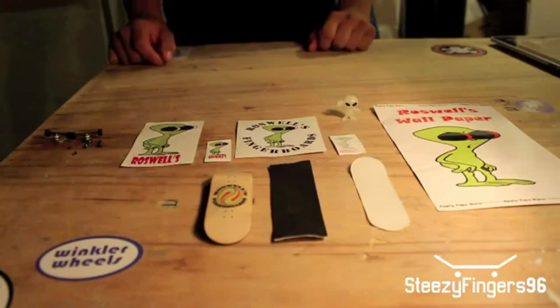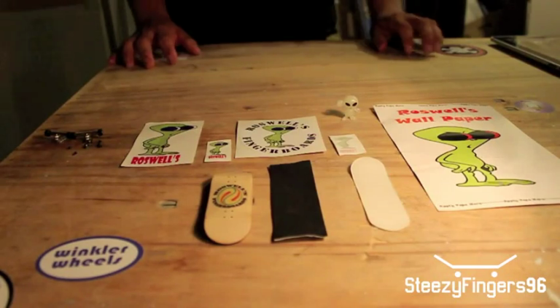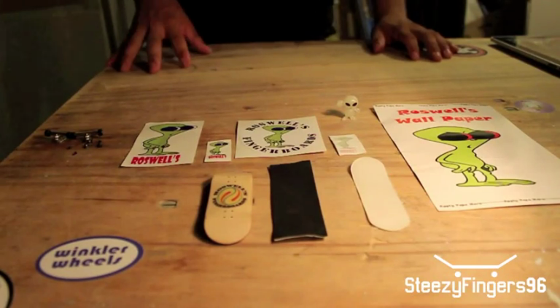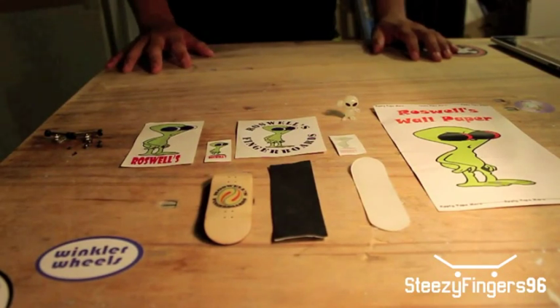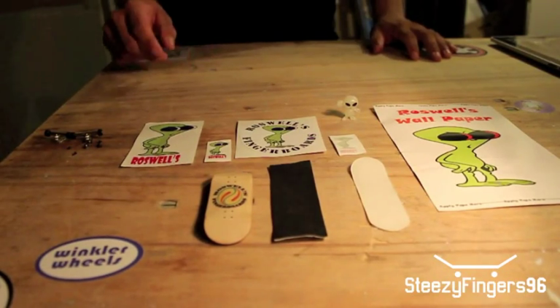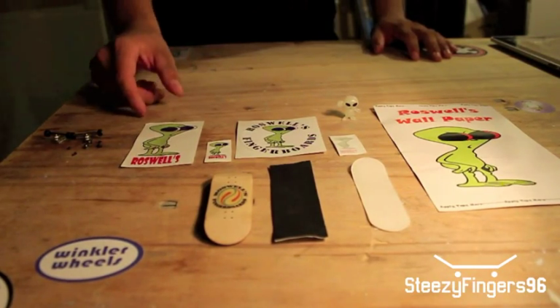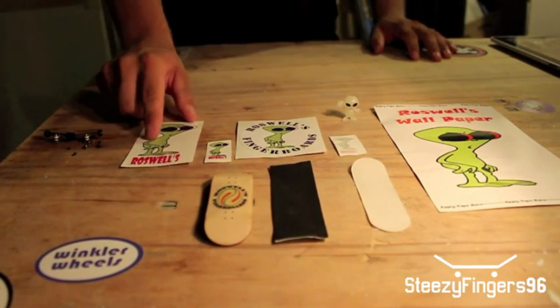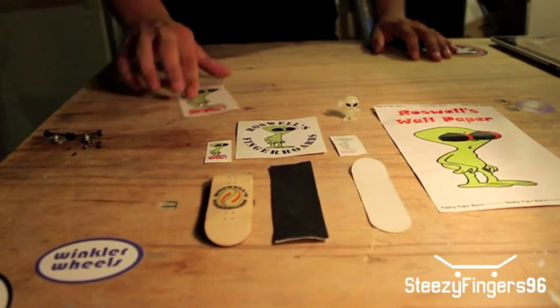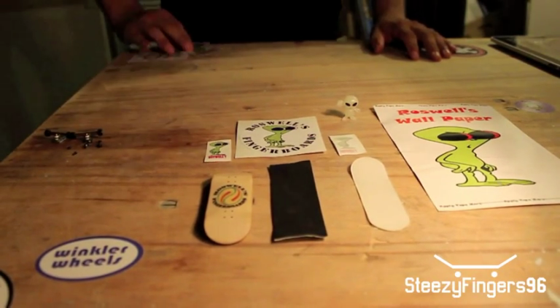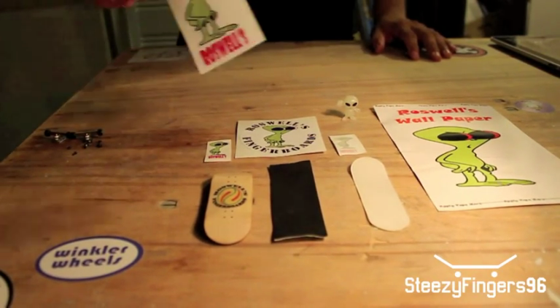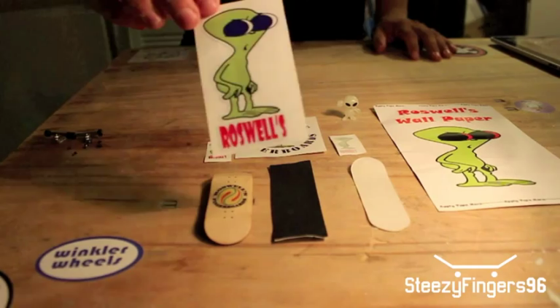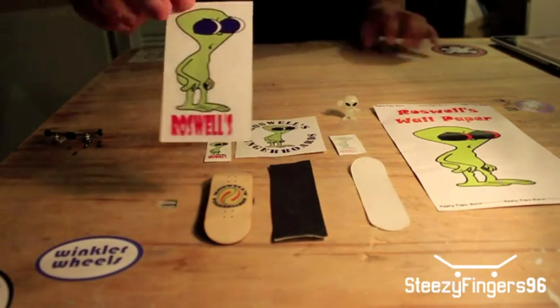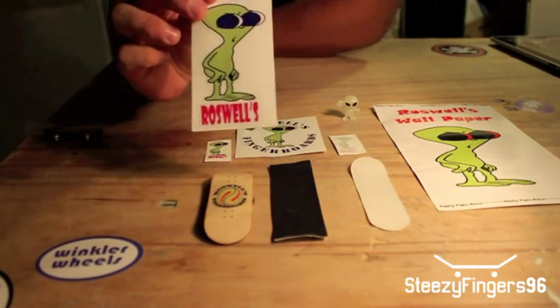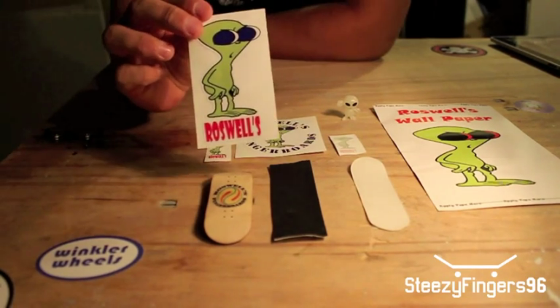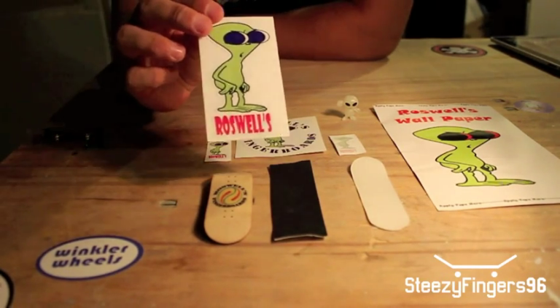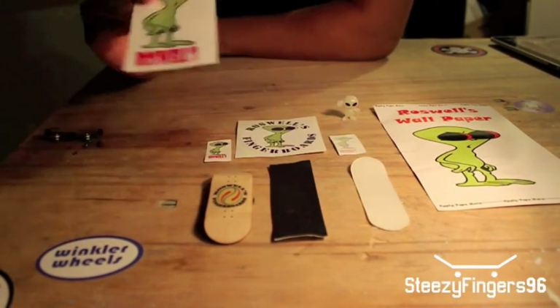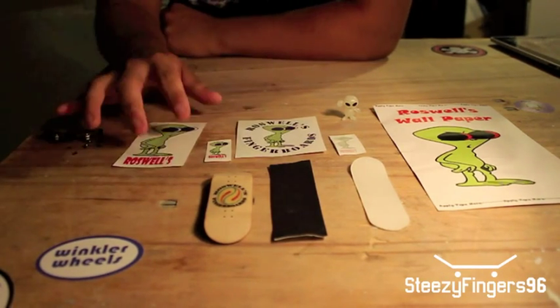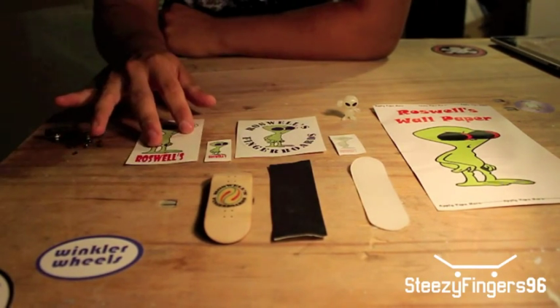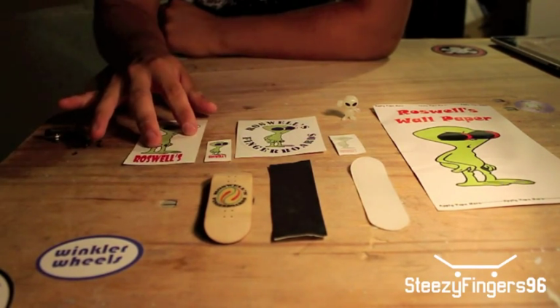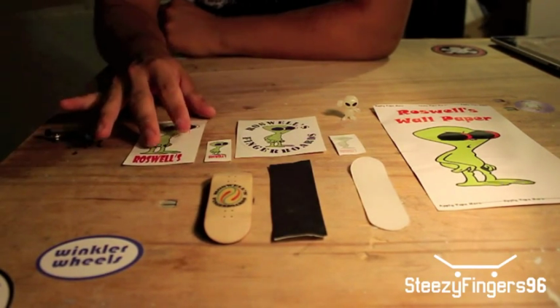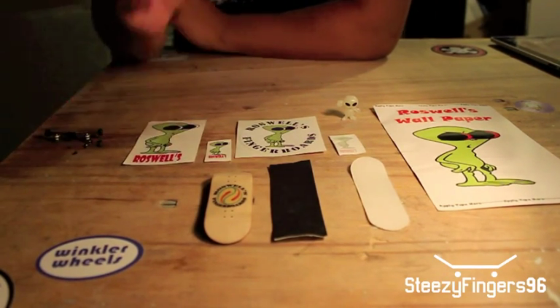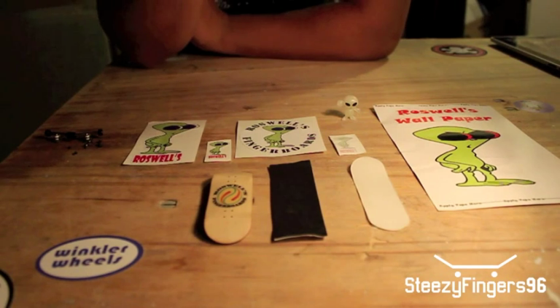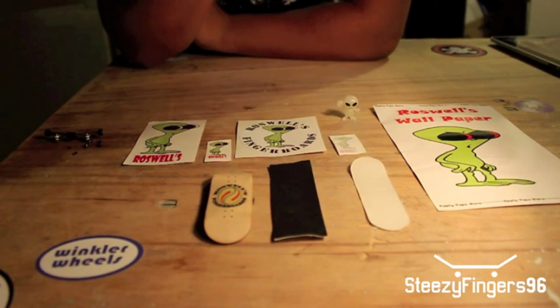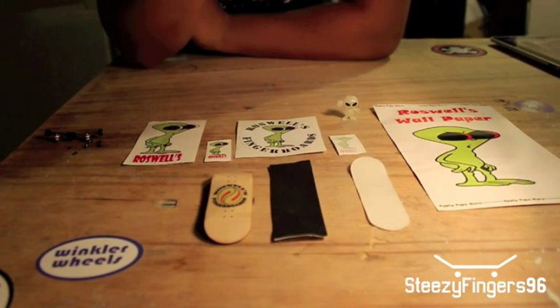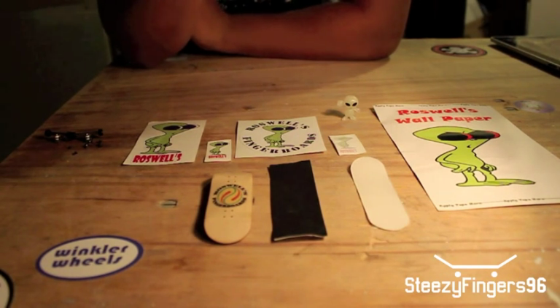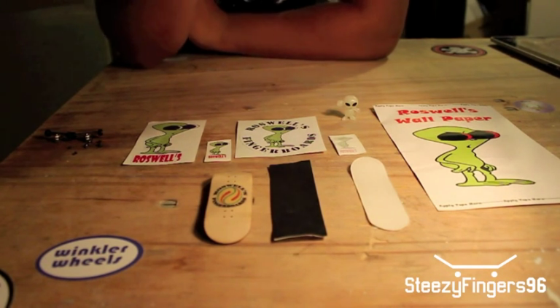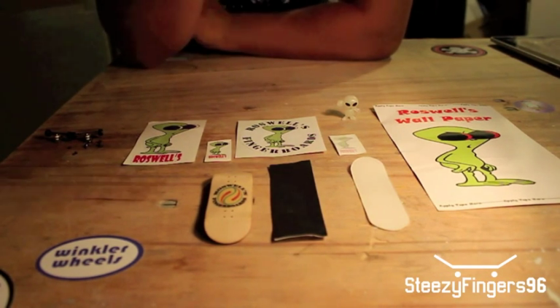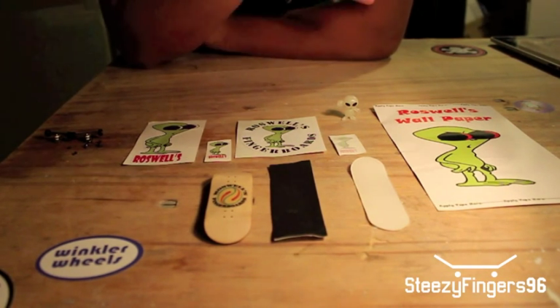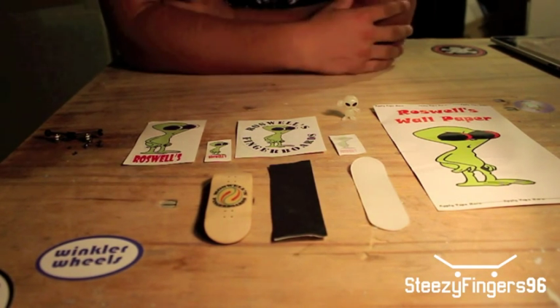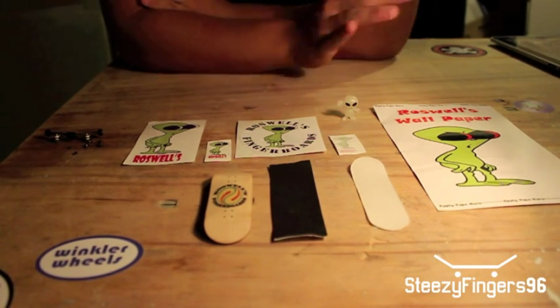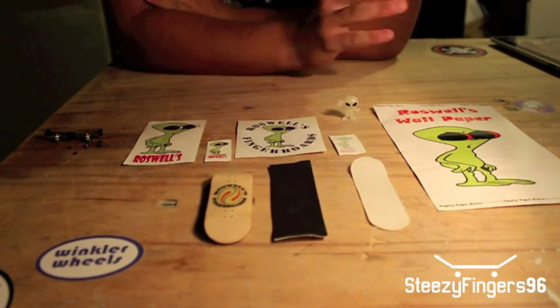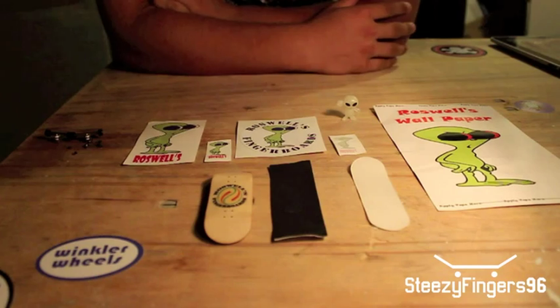Hey guys, alright, so today I have a review from Roswell's Fingerboards. I just talked to the owner and asked them about a review and they sent me a bunch of stuff. So I have no idea what actually came.